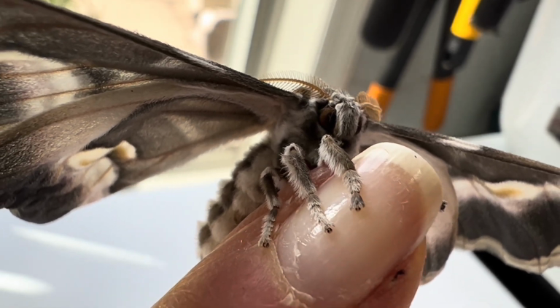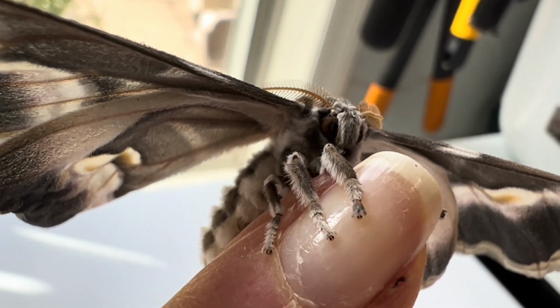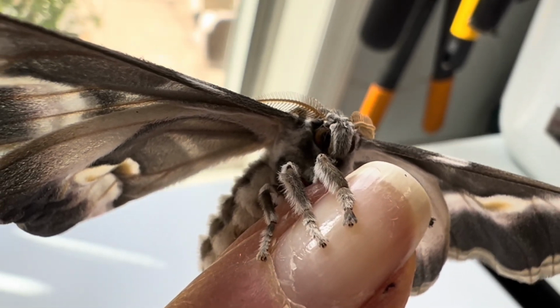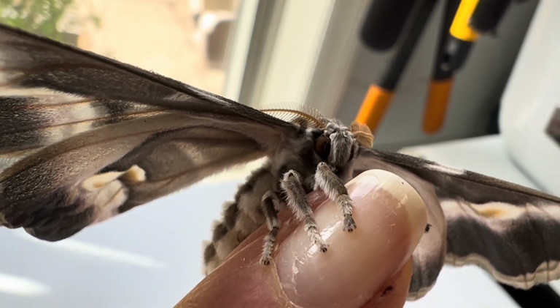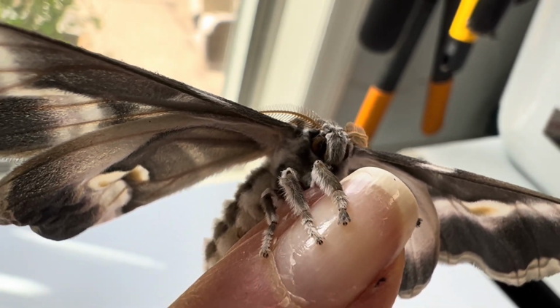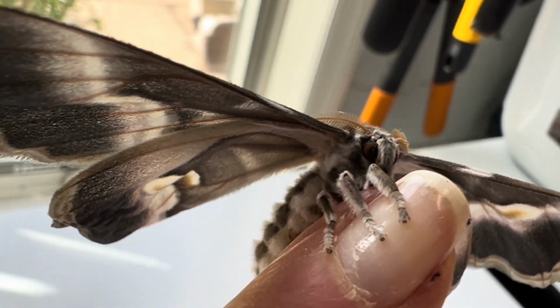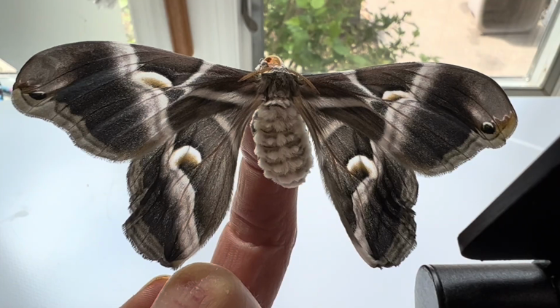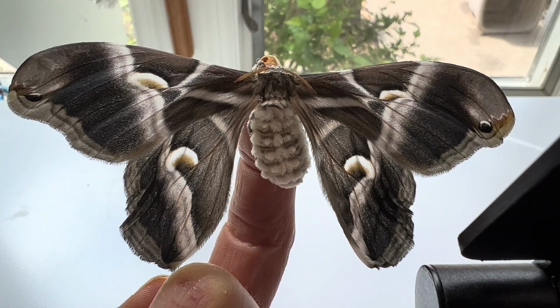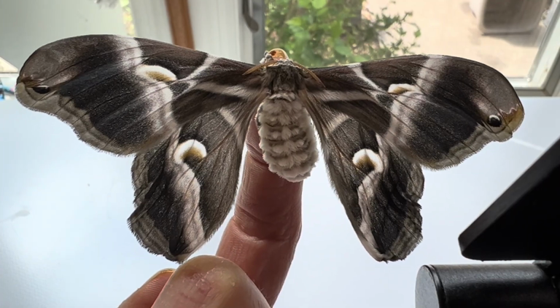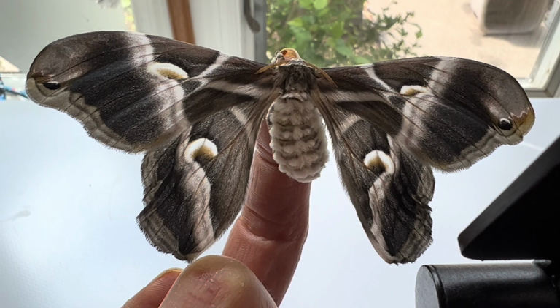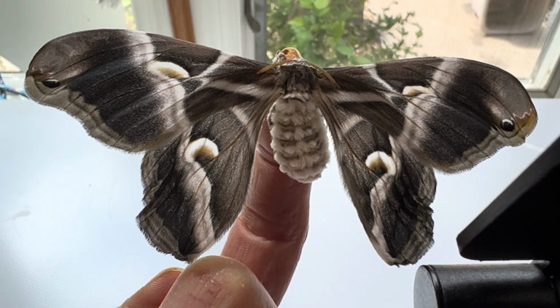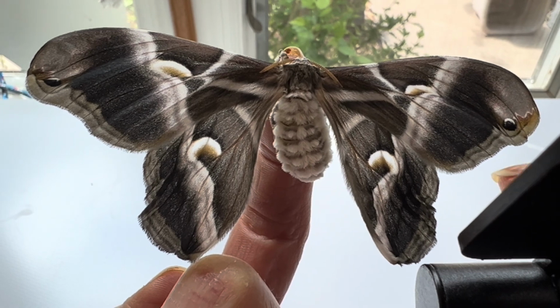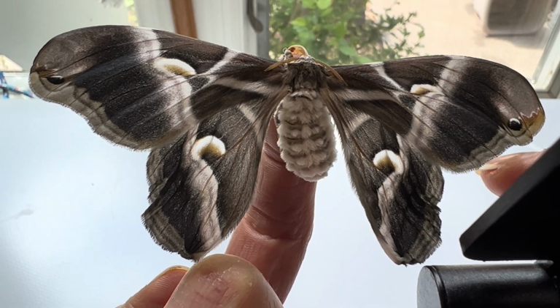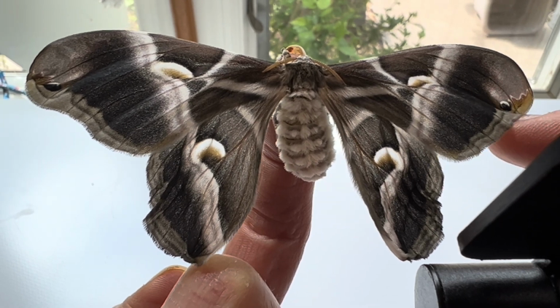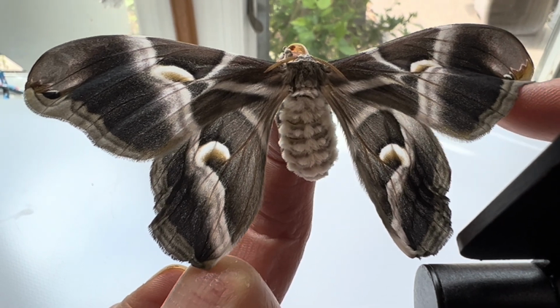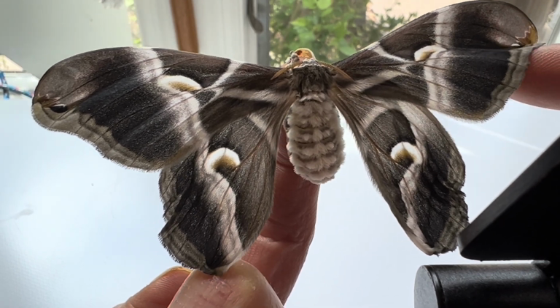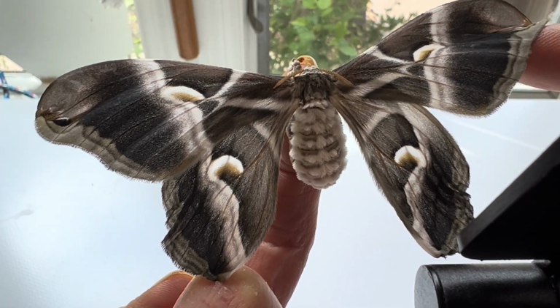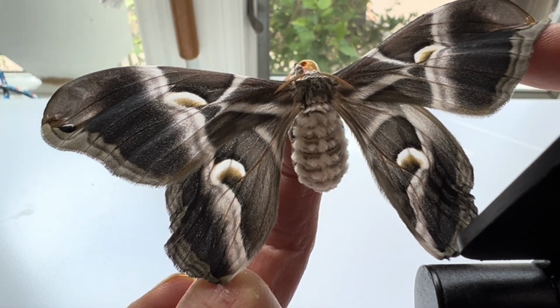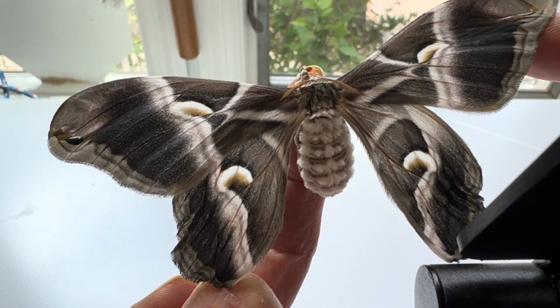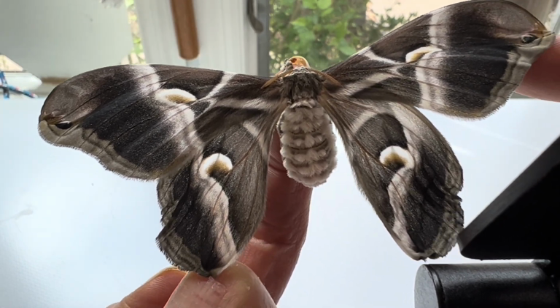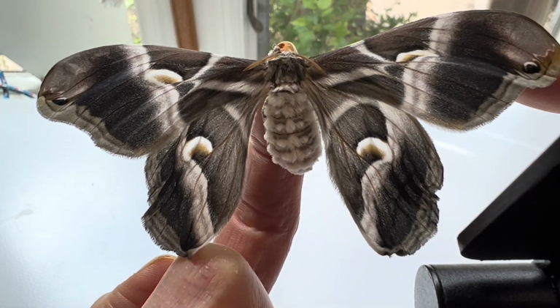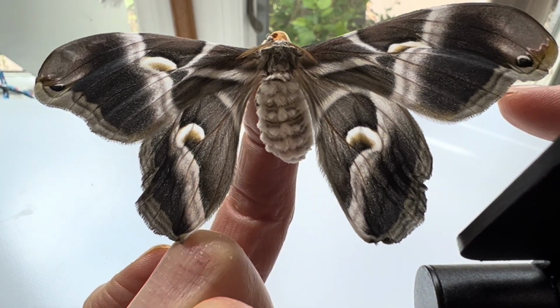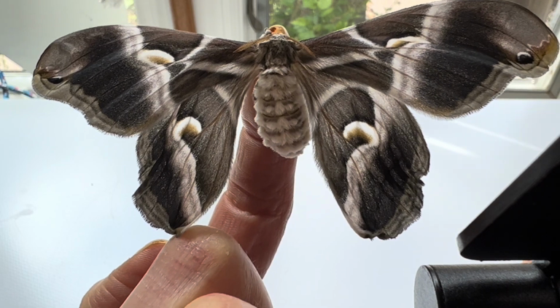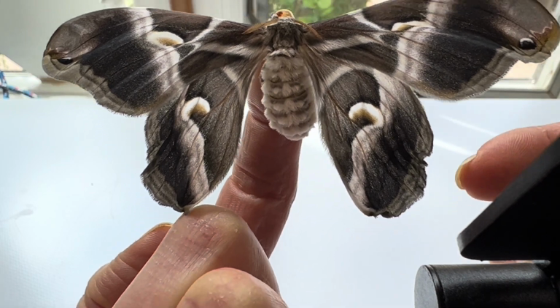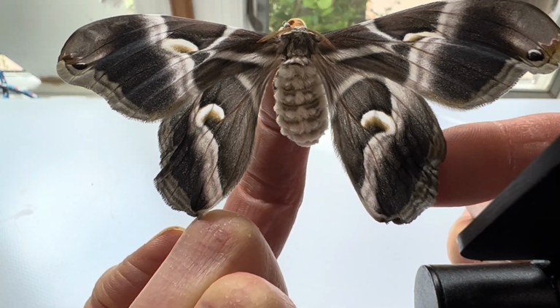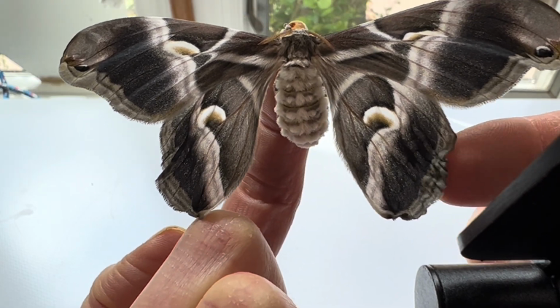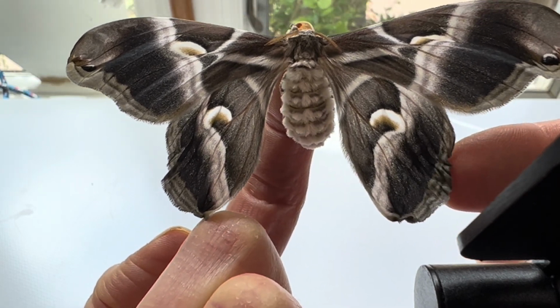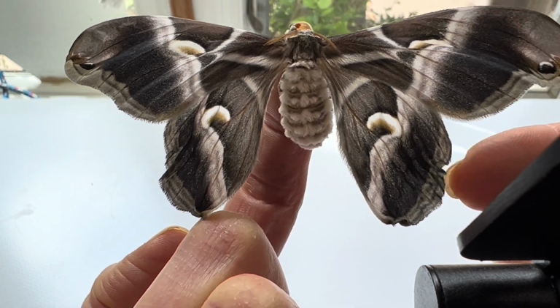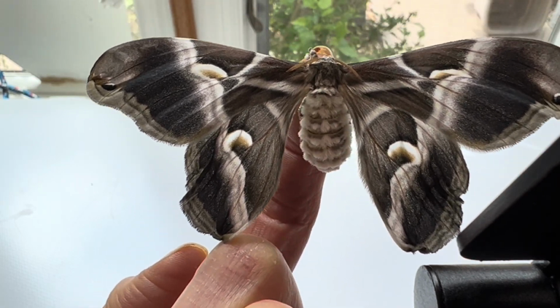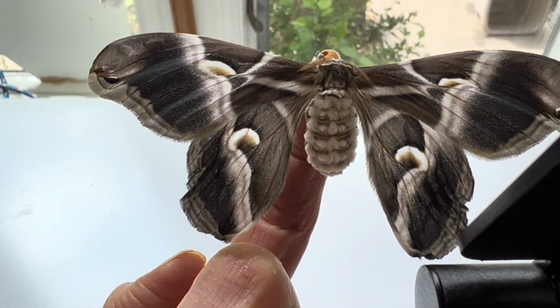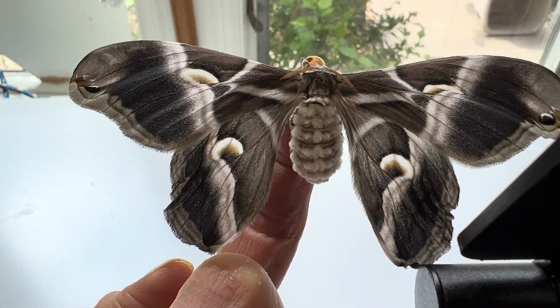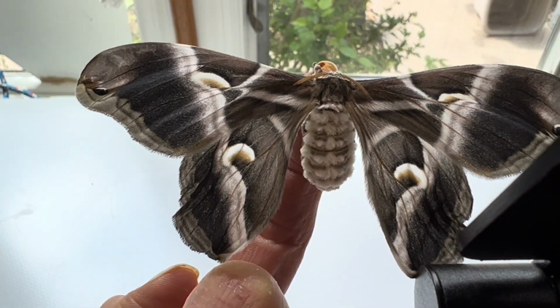Unfortunately, most of them have uneven wings. As you can see on this one, the edges are curled under, and they have some malformations. It is still an attractive moth, but it would not occur in the wild, nor could this particular species survive without humans.